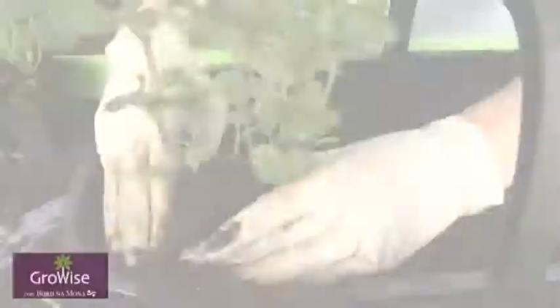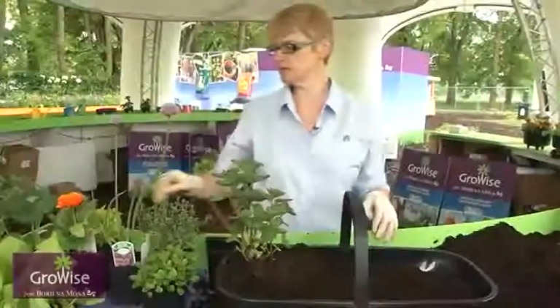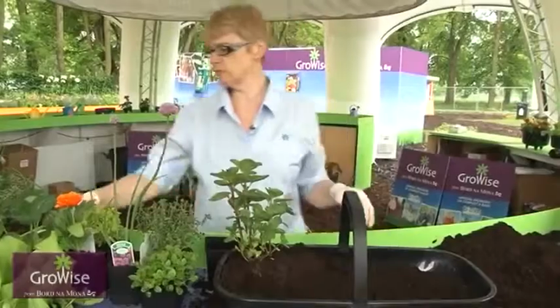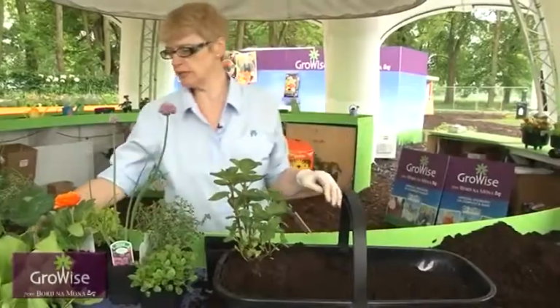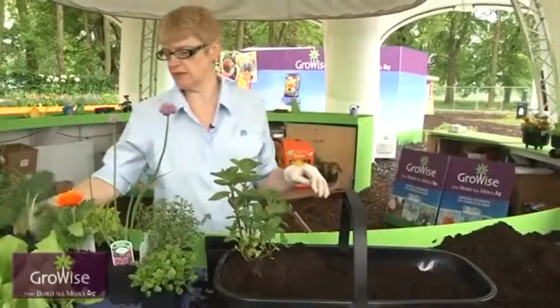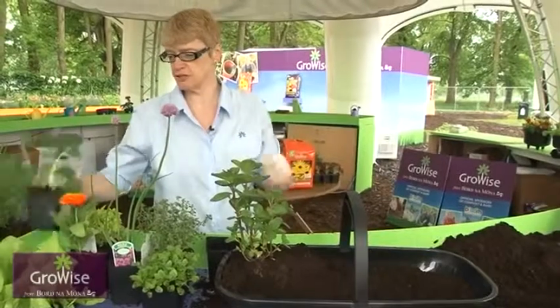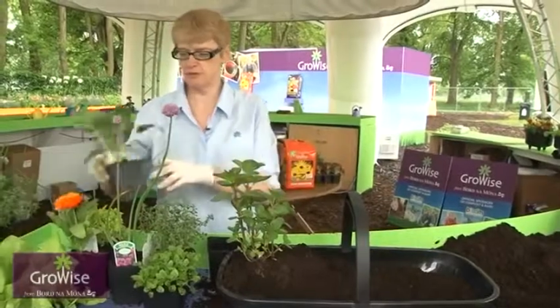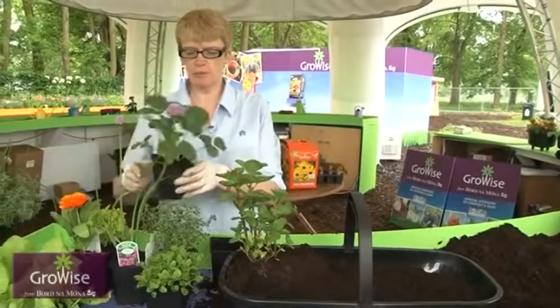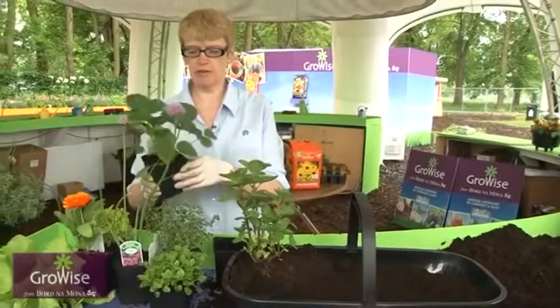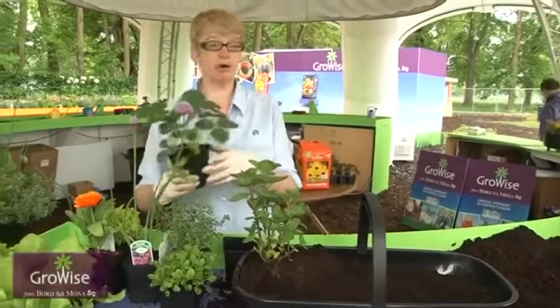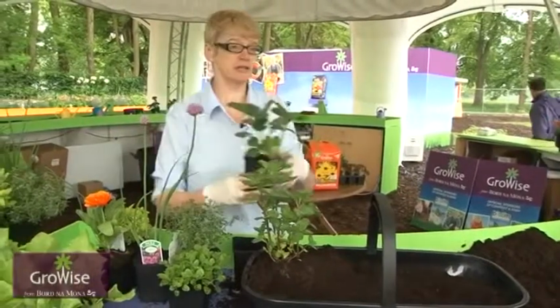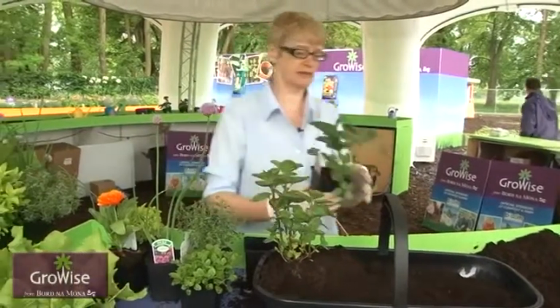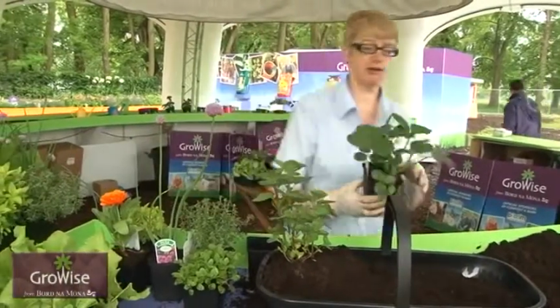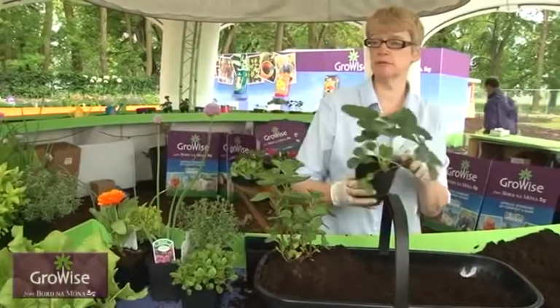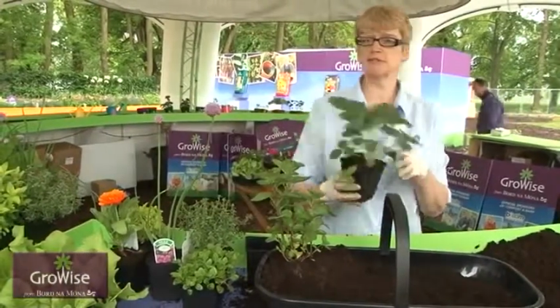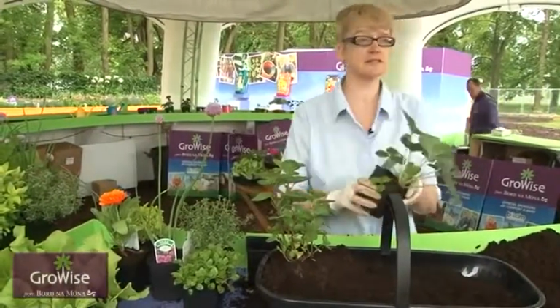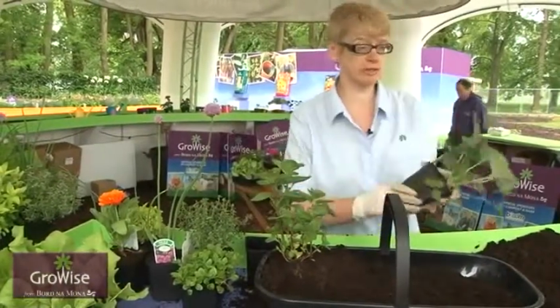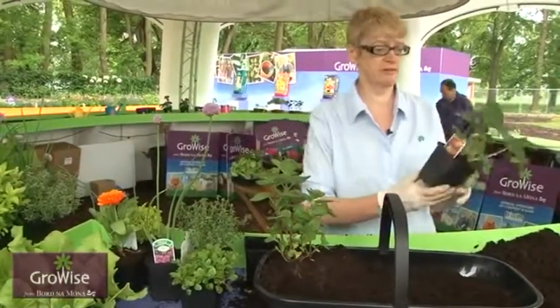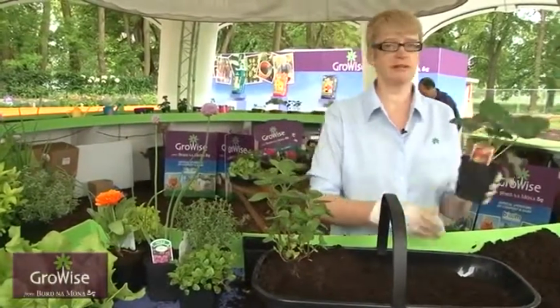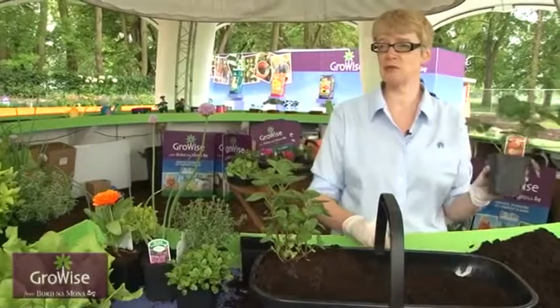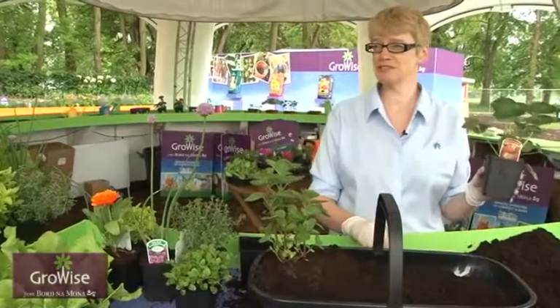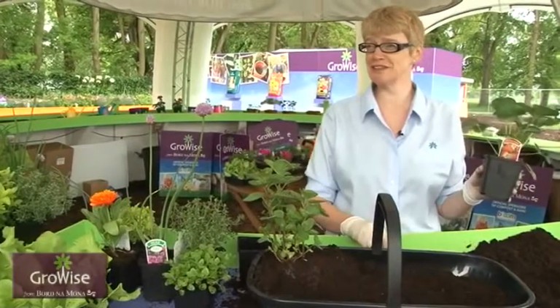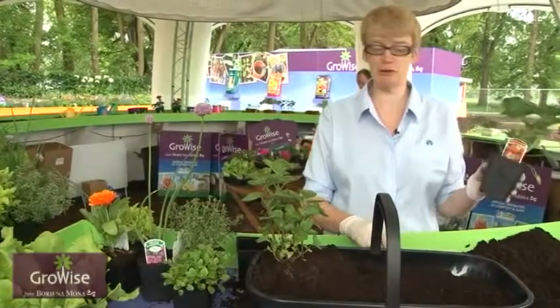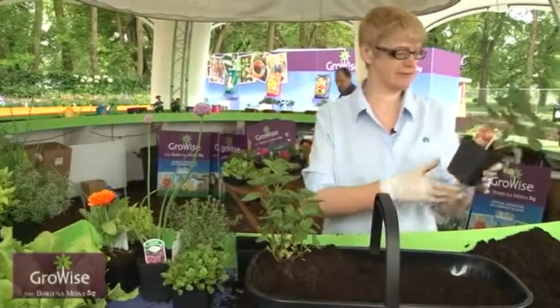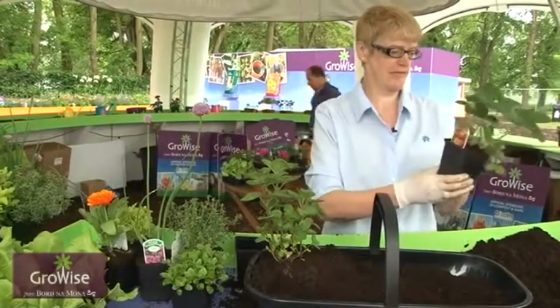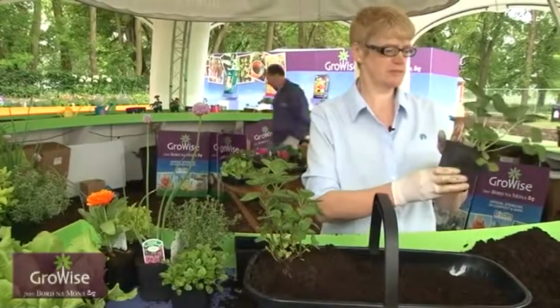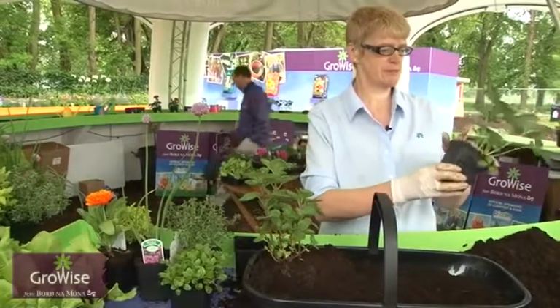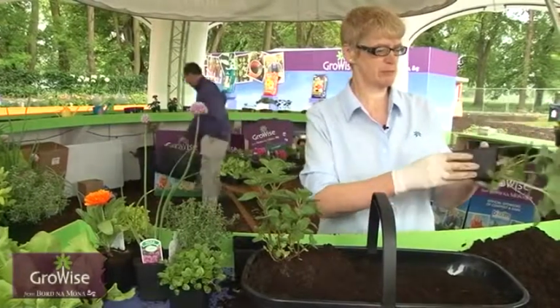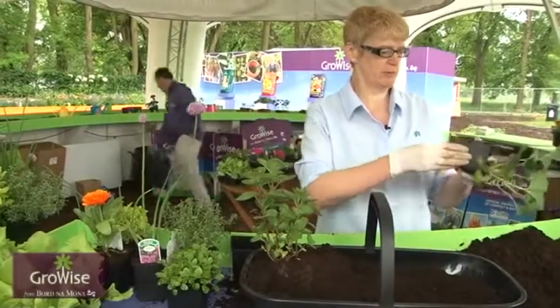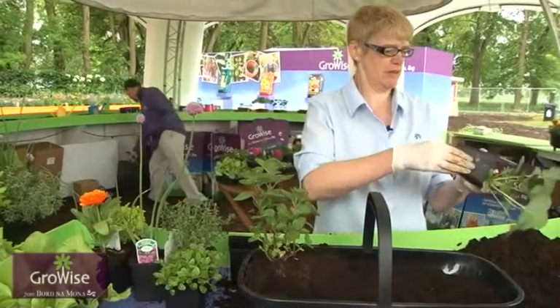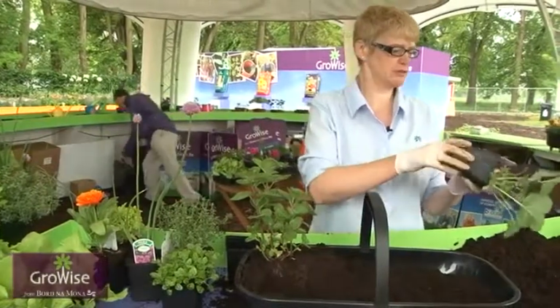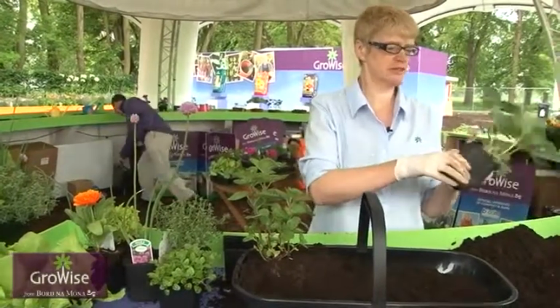The other thing I've put in here is probably not quite a salad or a herb — it's a little strawberry. Now tell me who doesn't like a strawberry? So we decided we'd put one of them in the trug today.